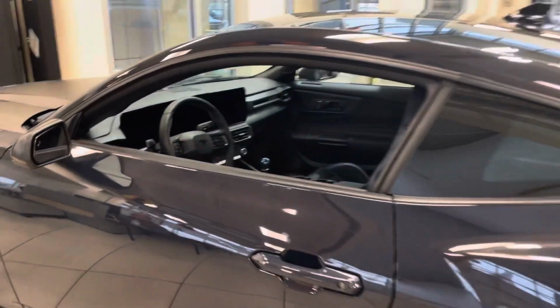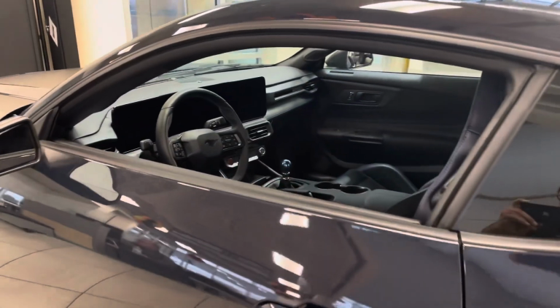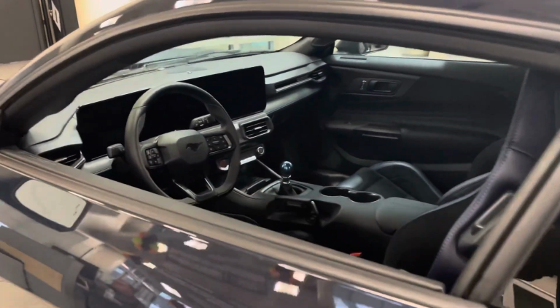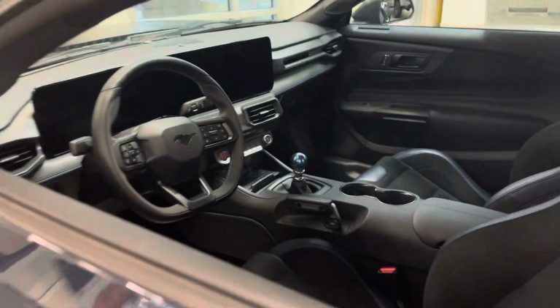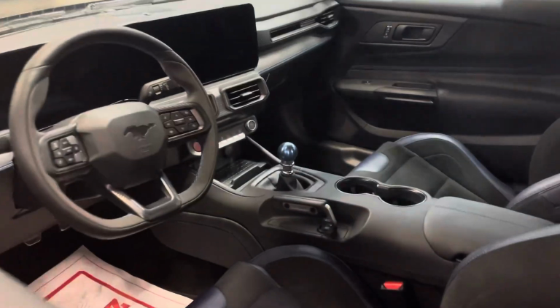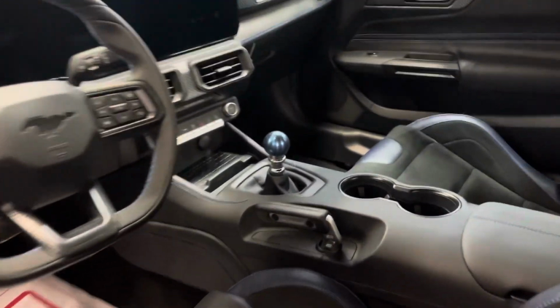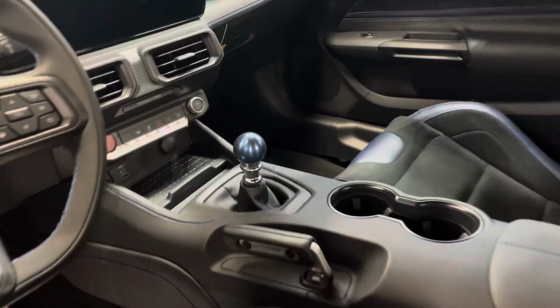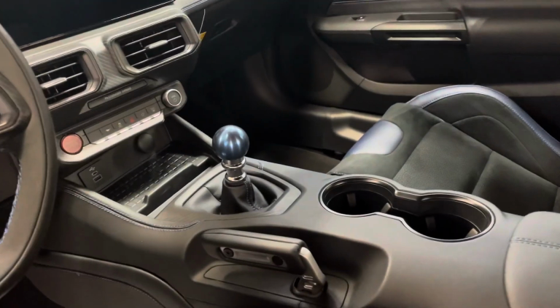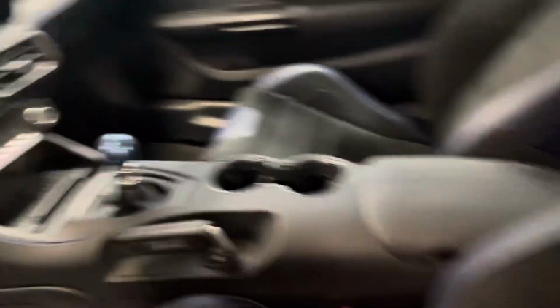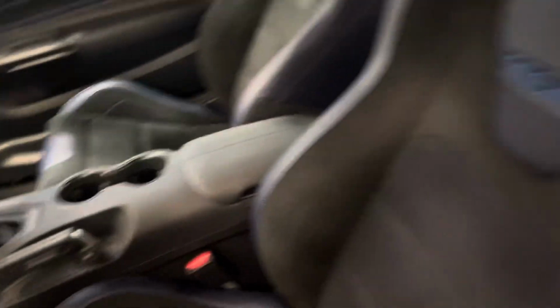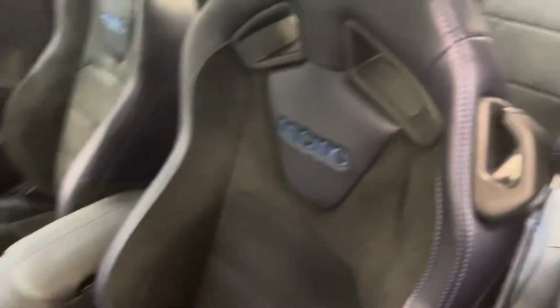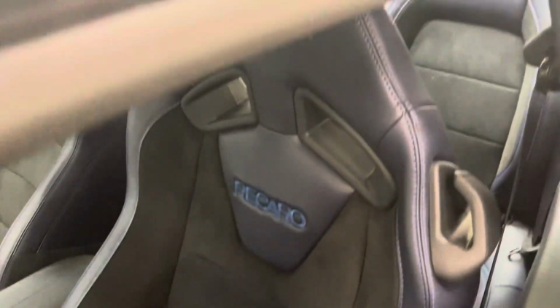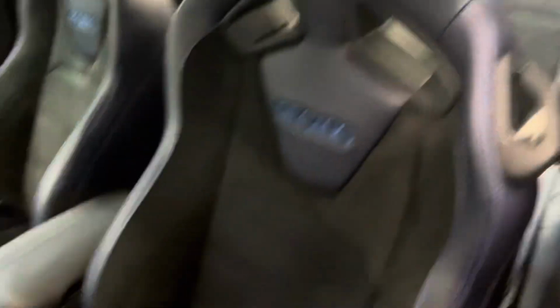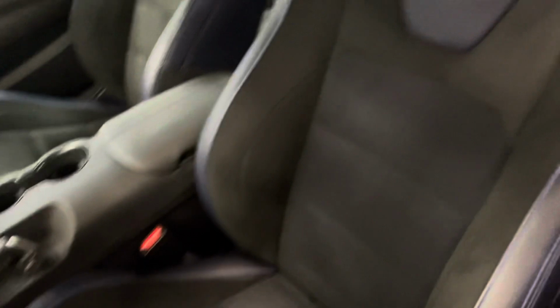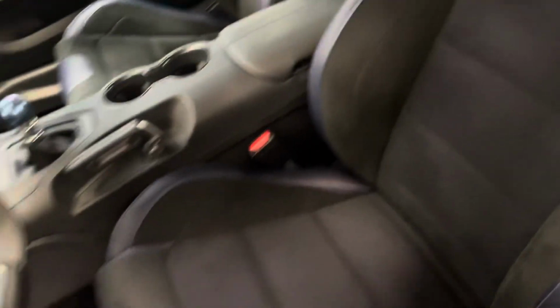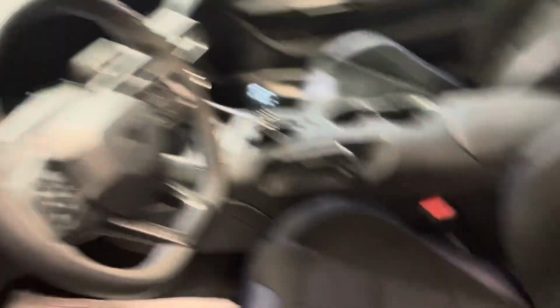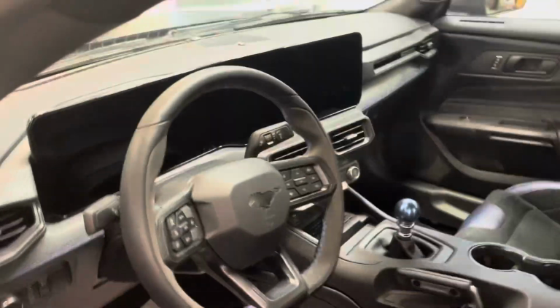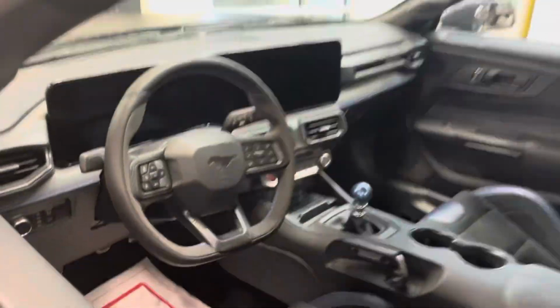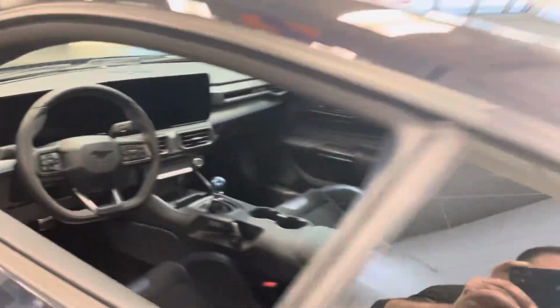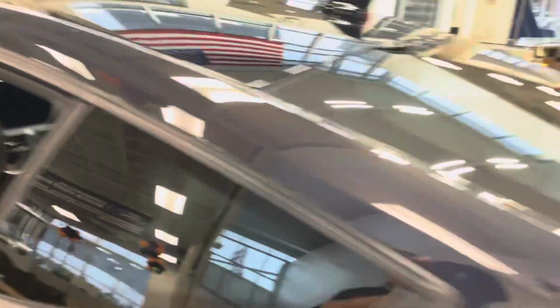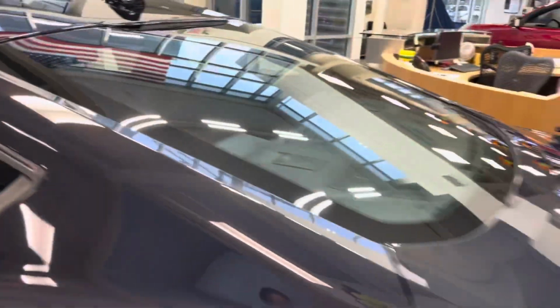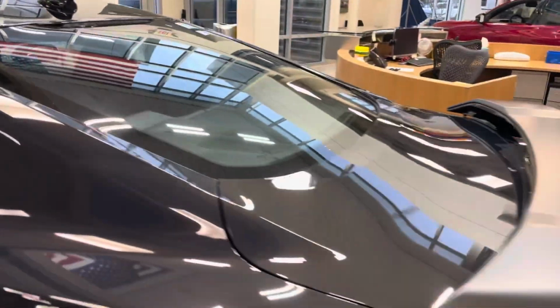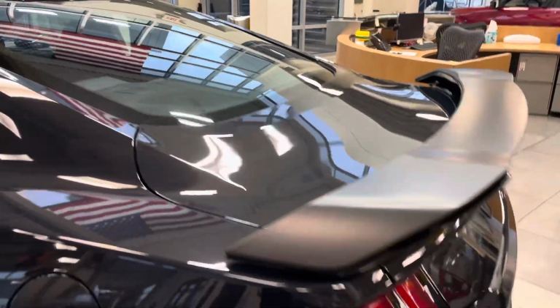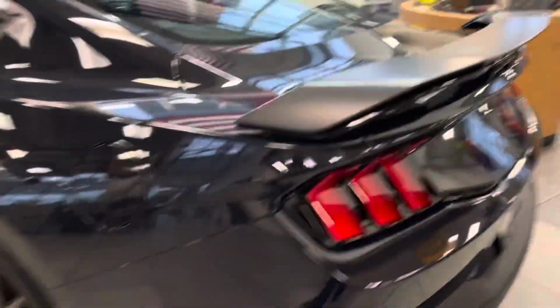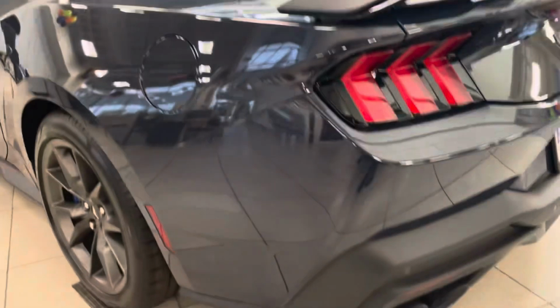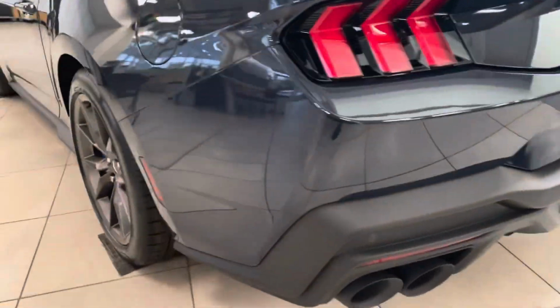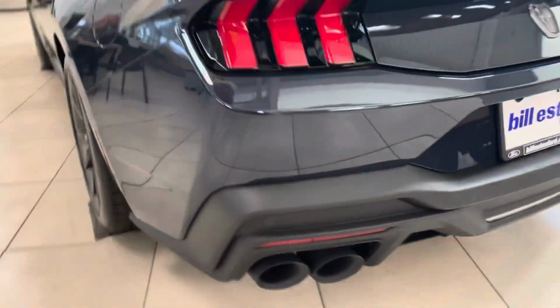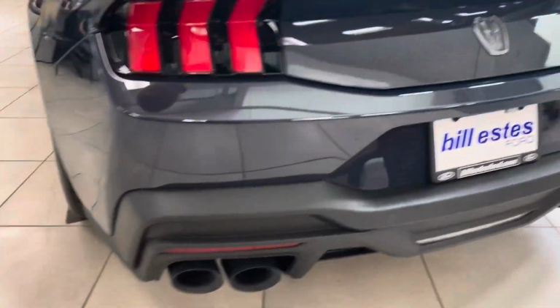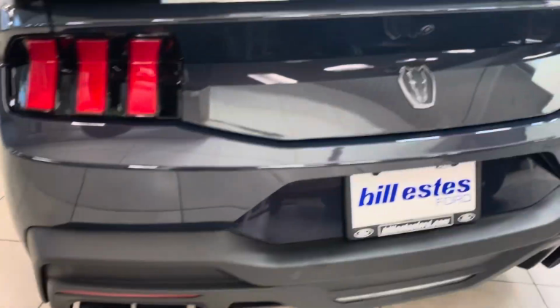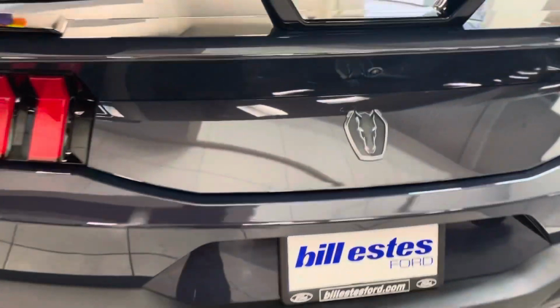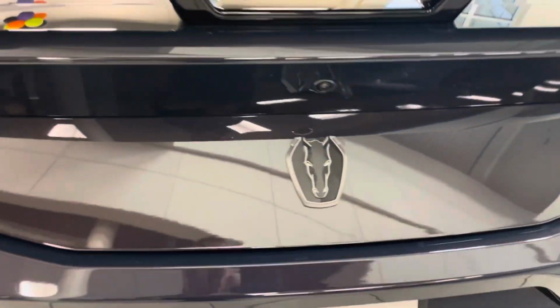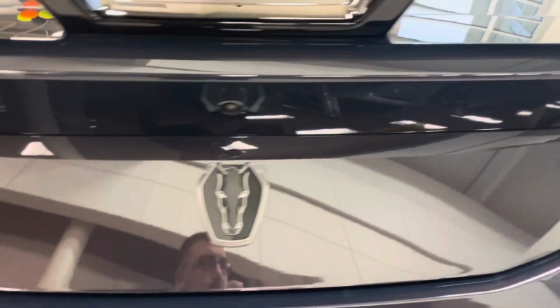You've got the gorgeous blue Dark Horse shift knob, Recaro seats. You can see the car looks absolutely beautiful. Dark Horse logo.